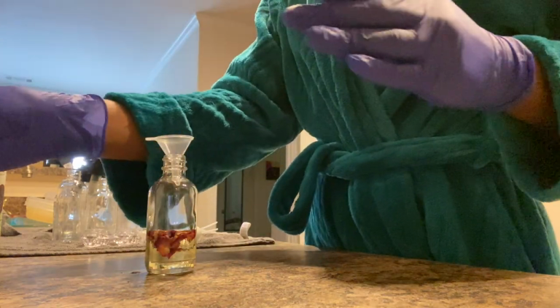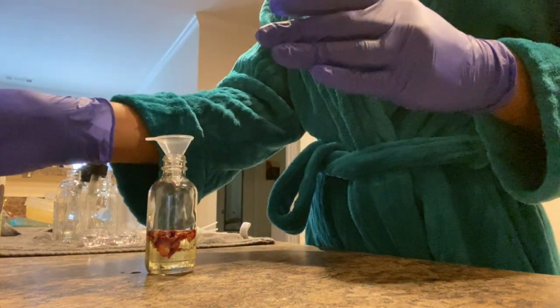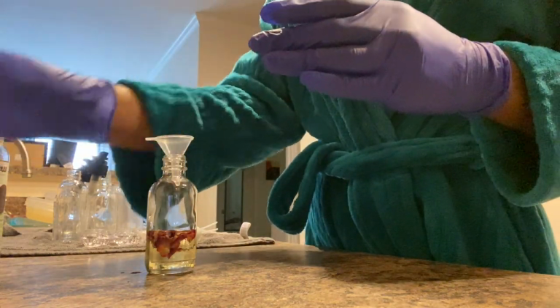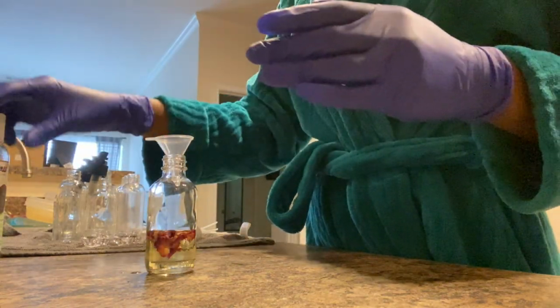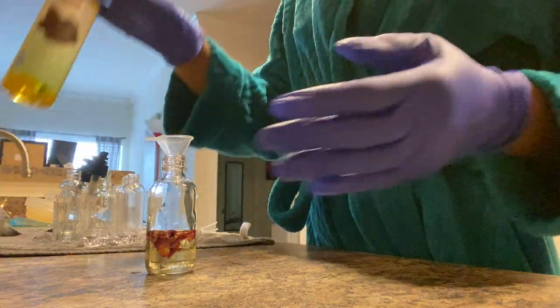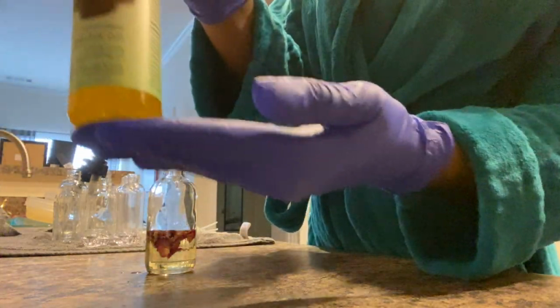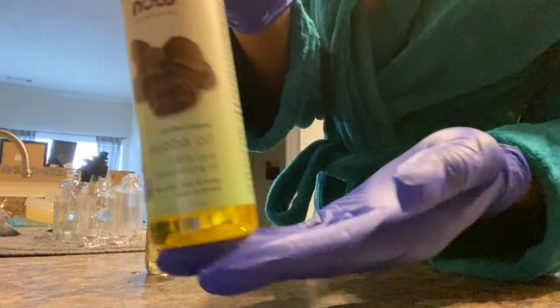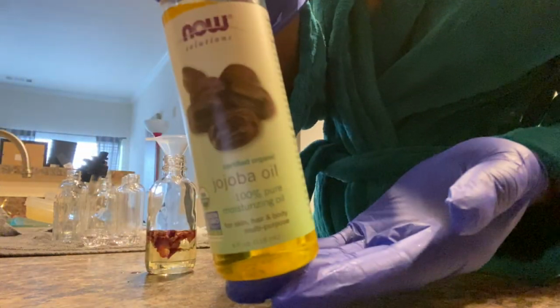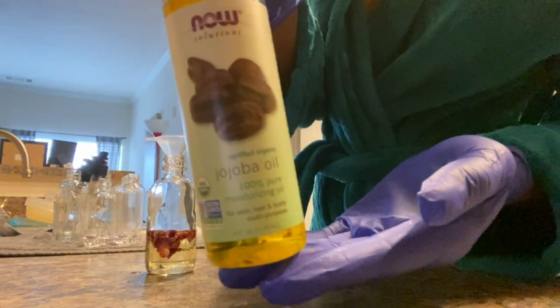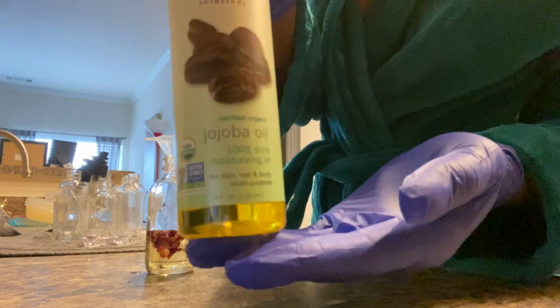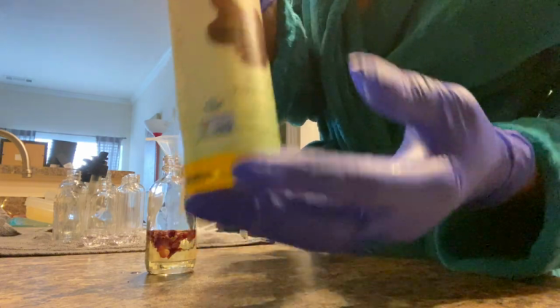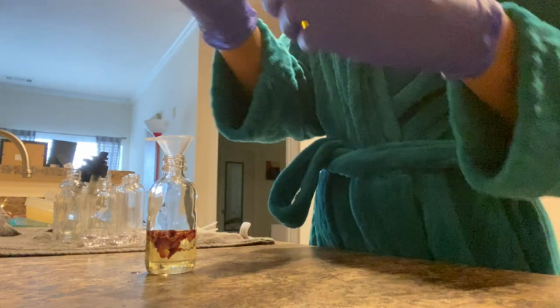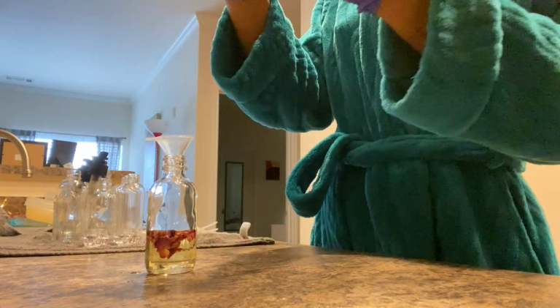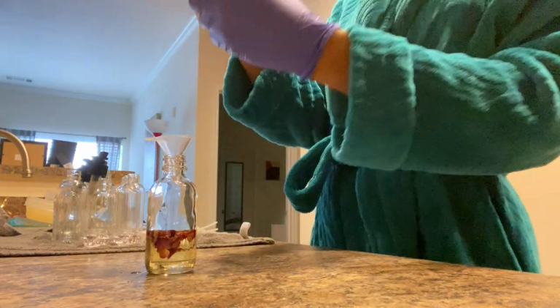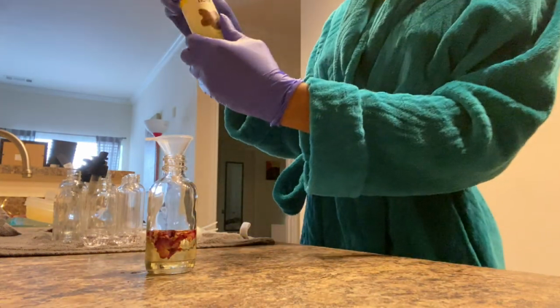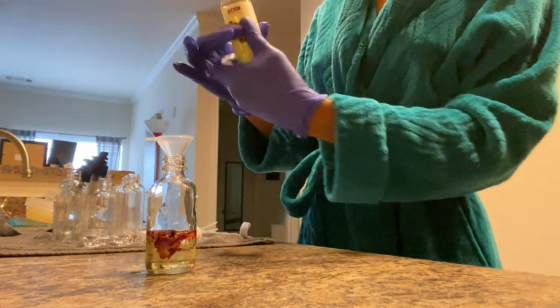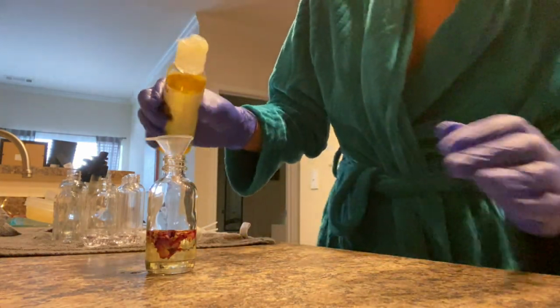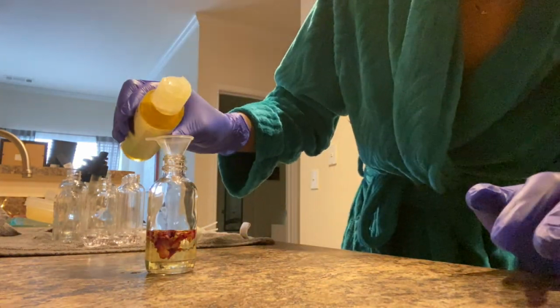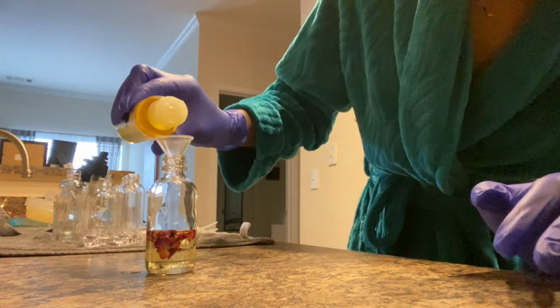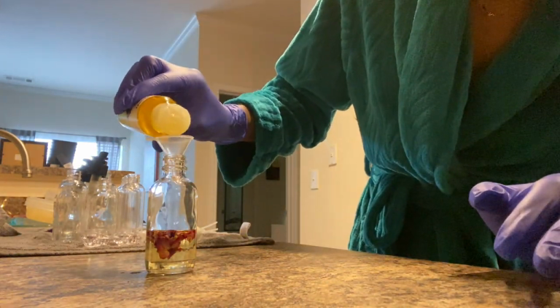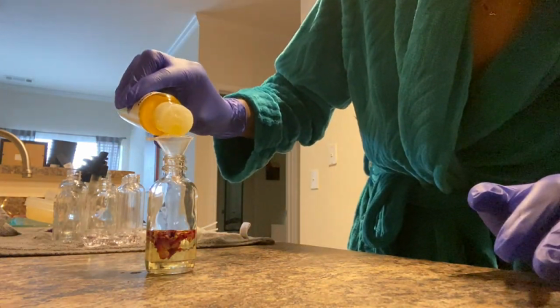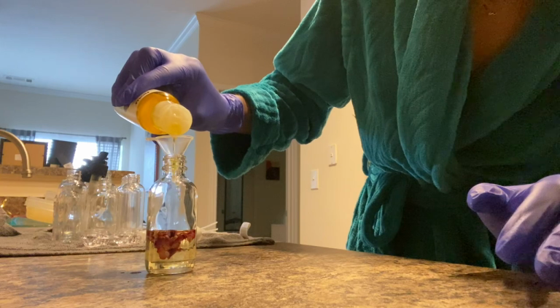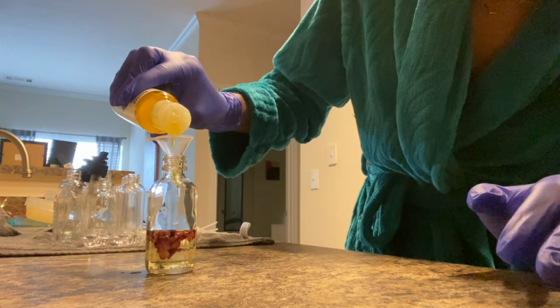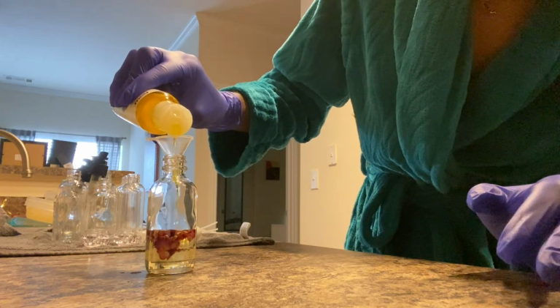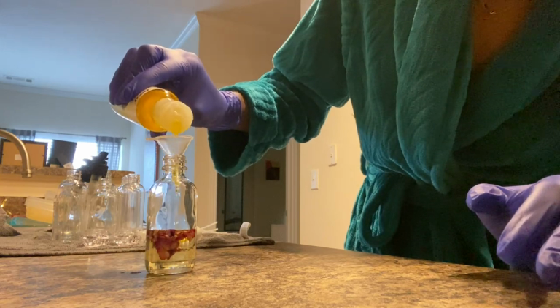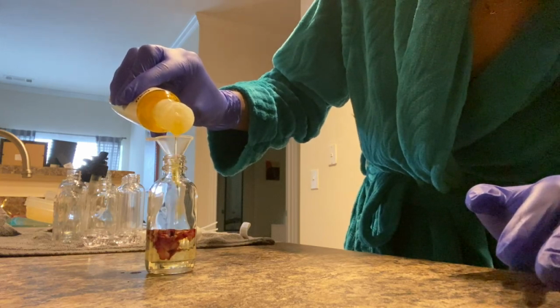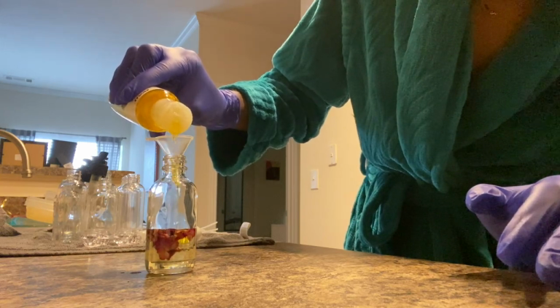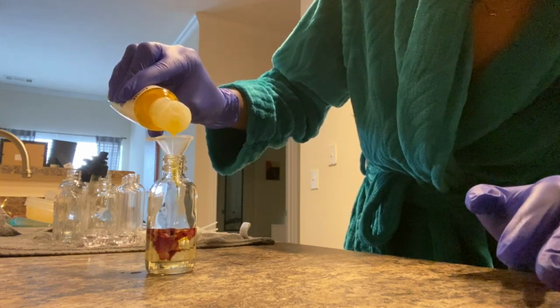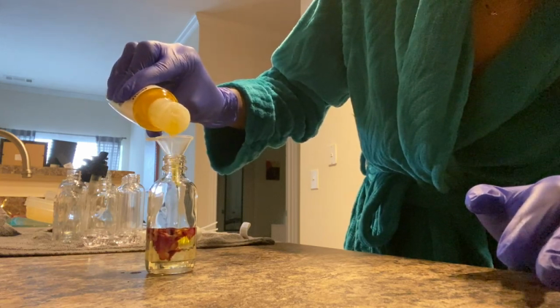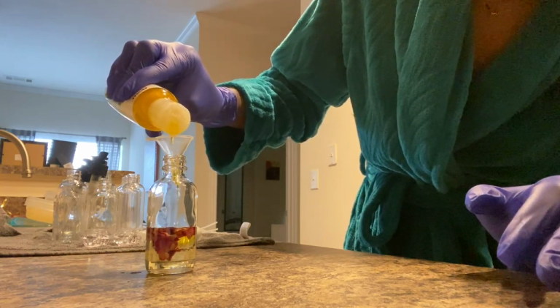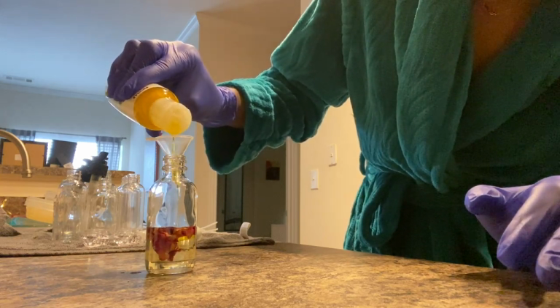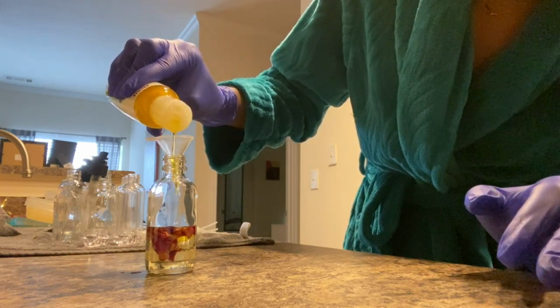Once you have about a third of your almond oil, you're going to go in next with your jojoba oil and do a third of jojoba oil as well. I use these oils because I've researched them and